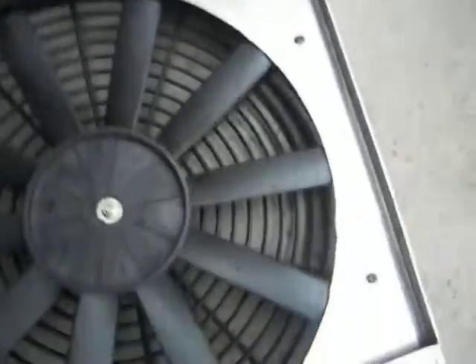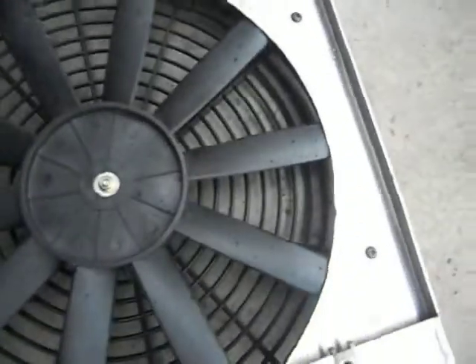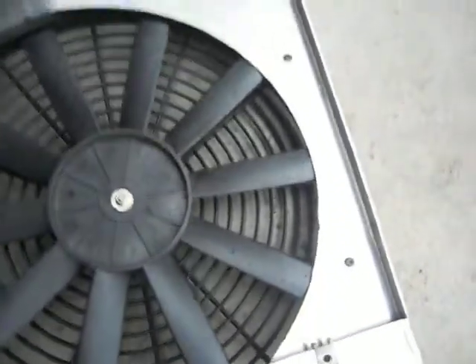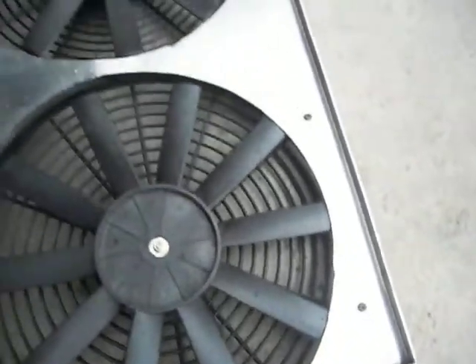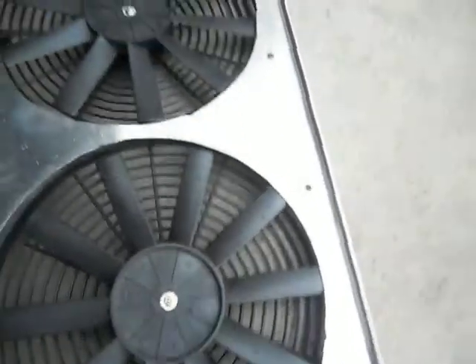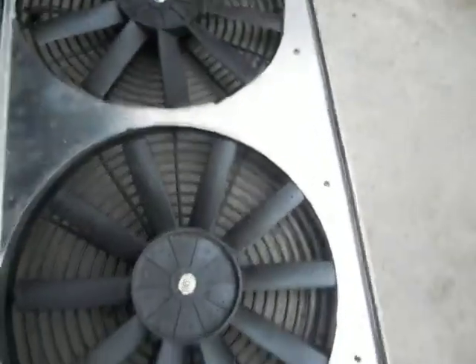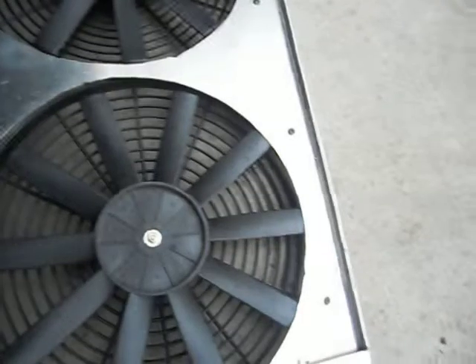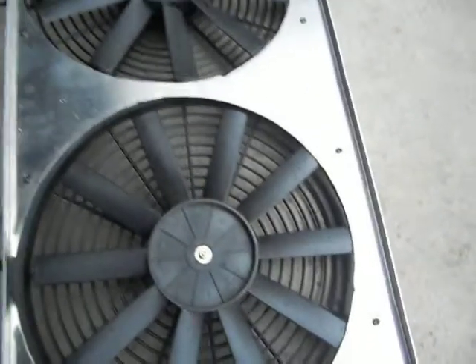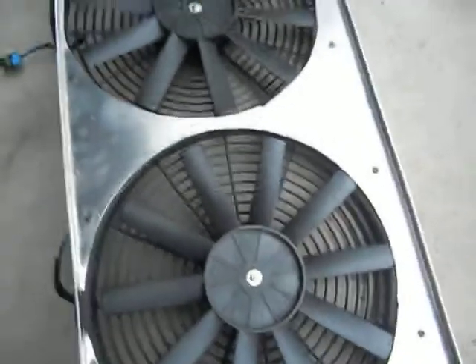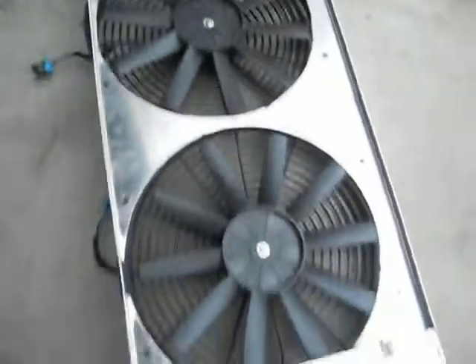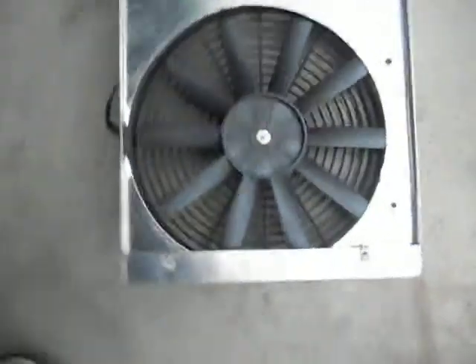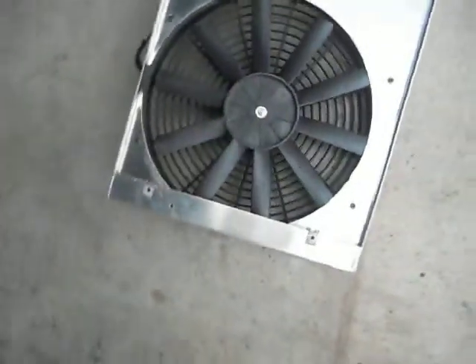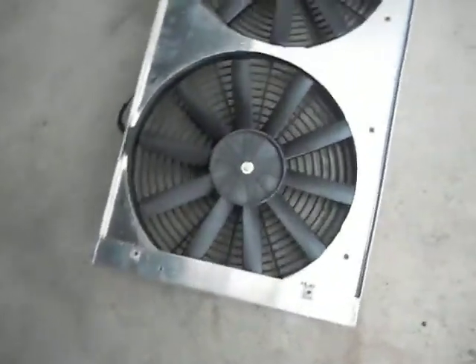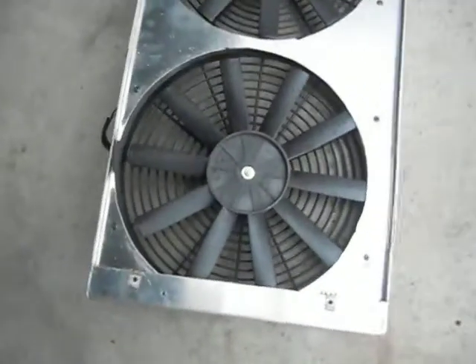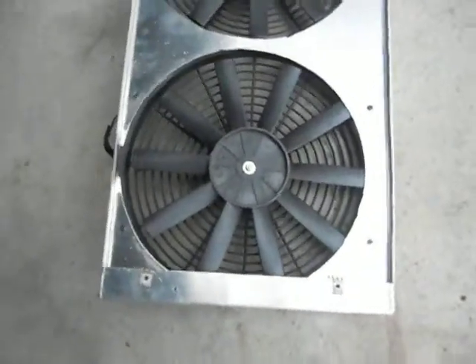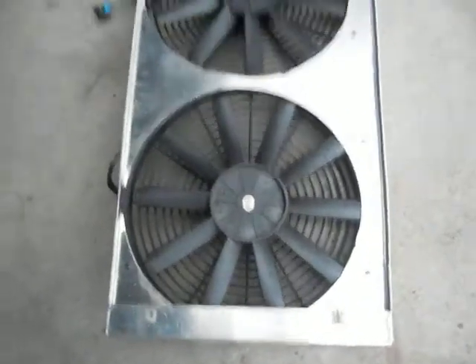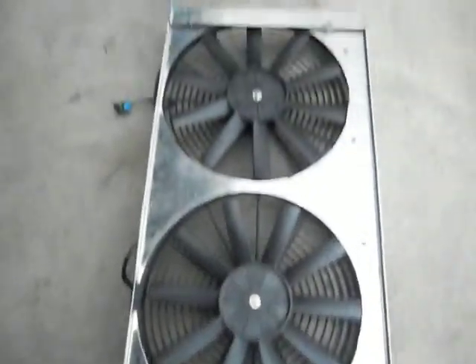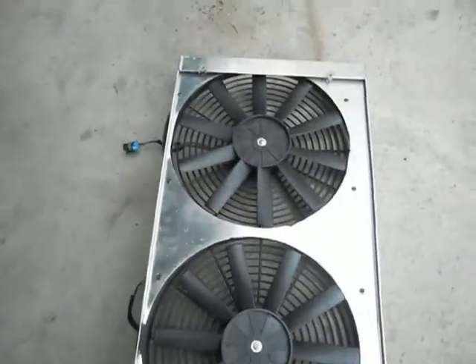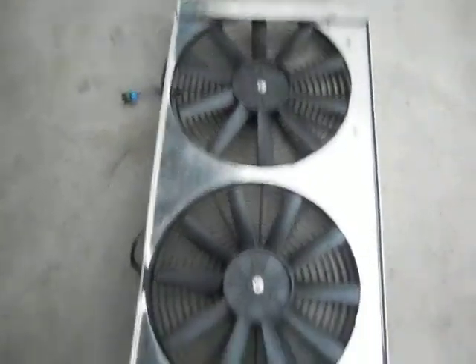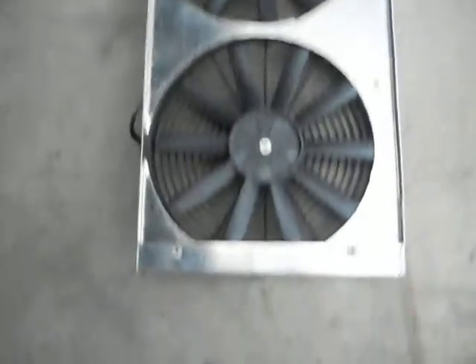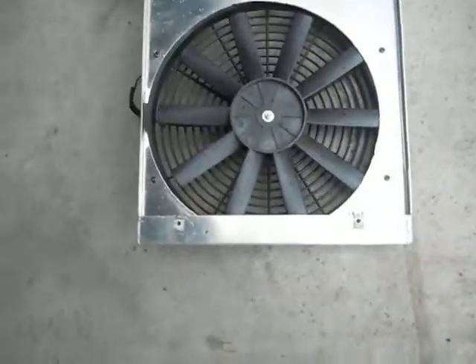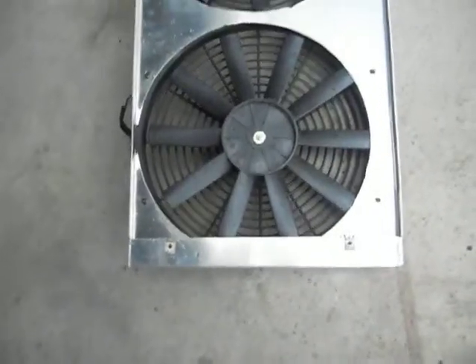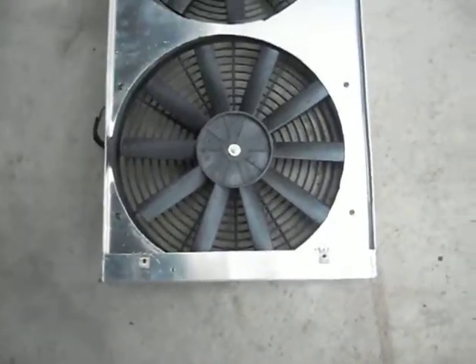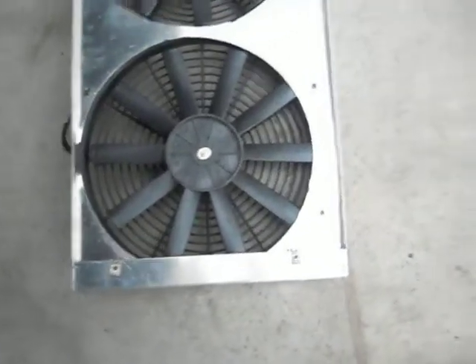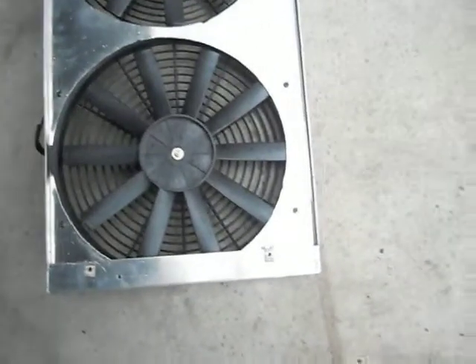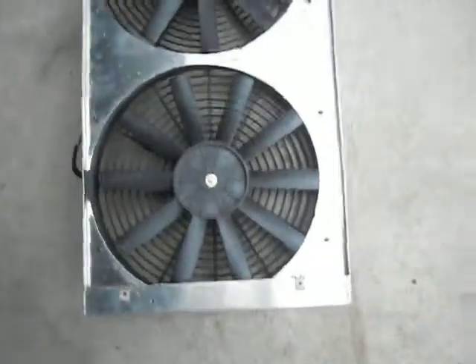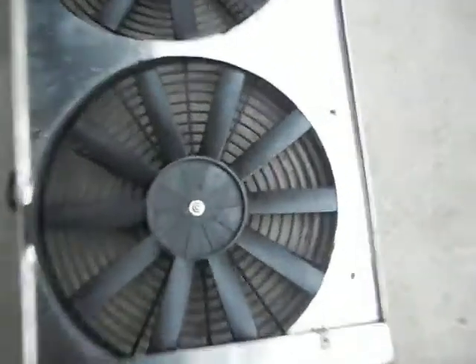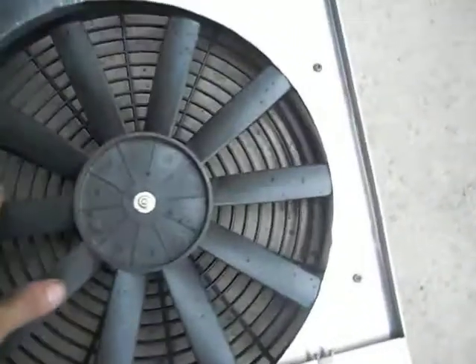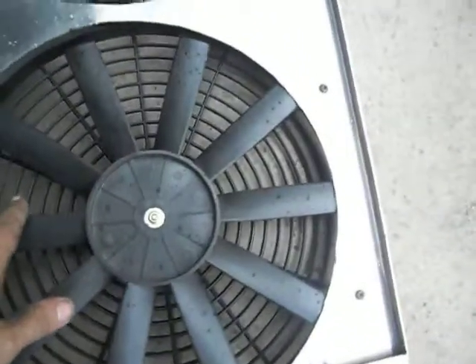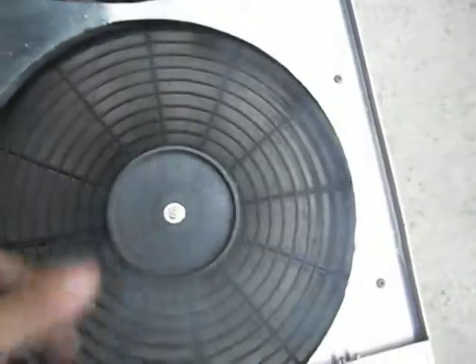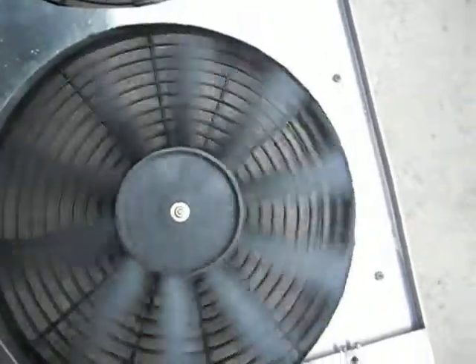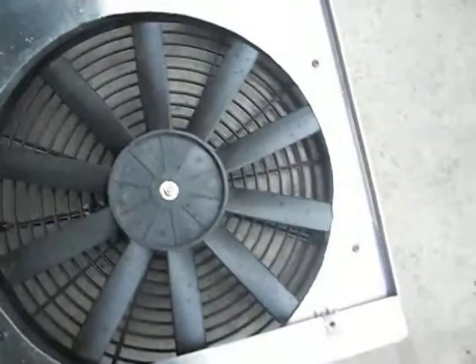Okay, that's my gripe. Almost a $300 assembly and somebody didn't even spin the fan when they were done.